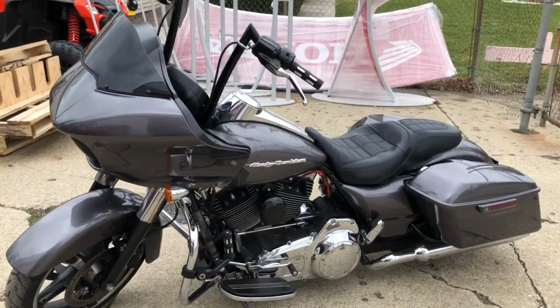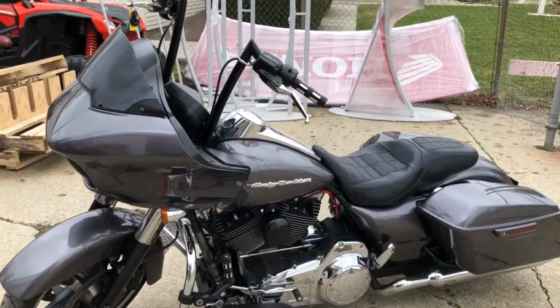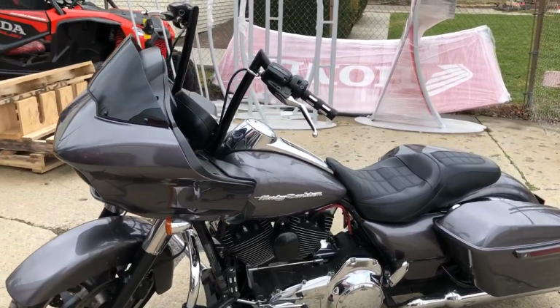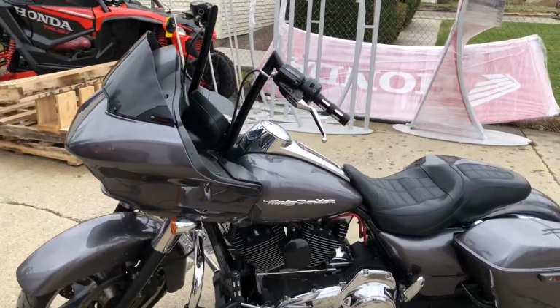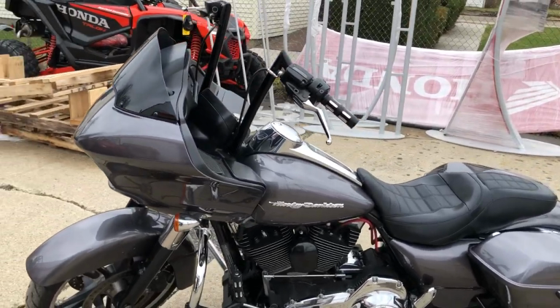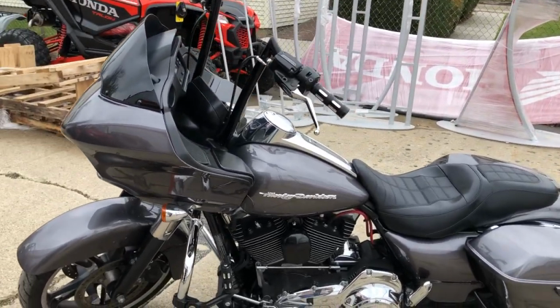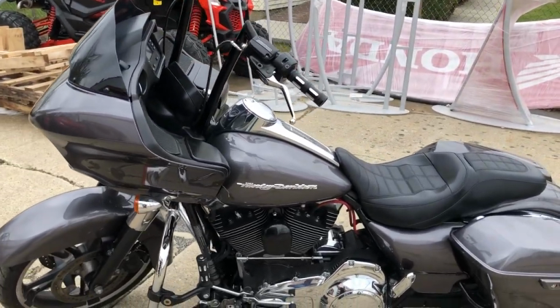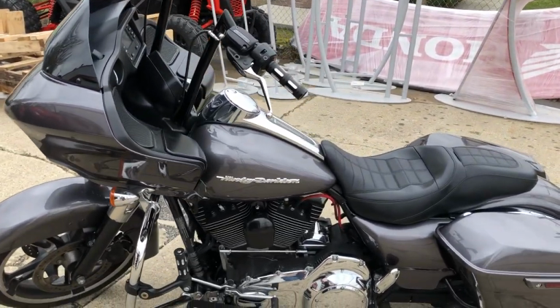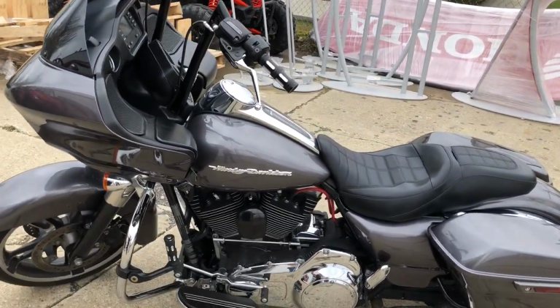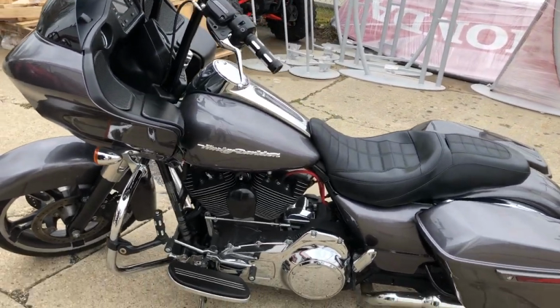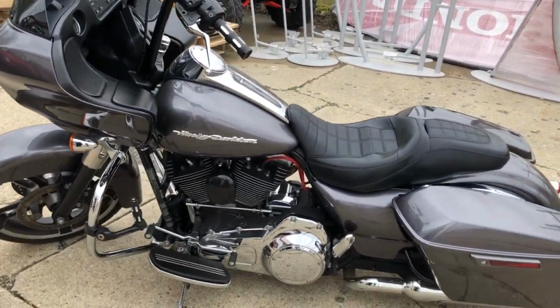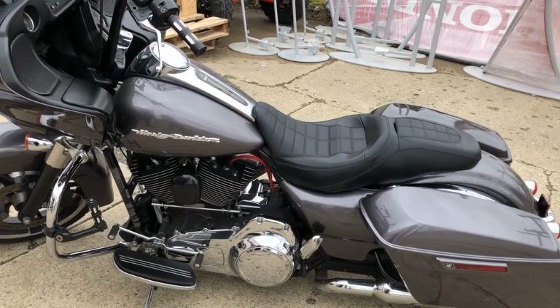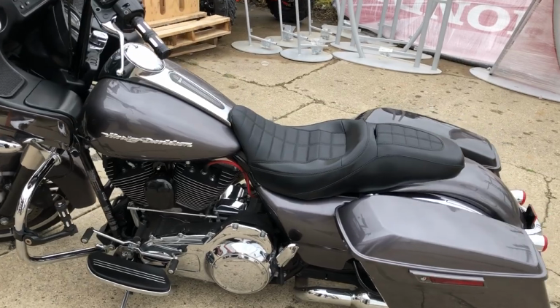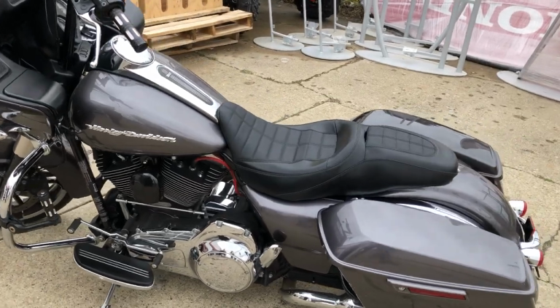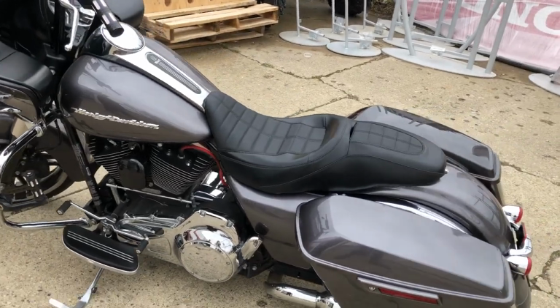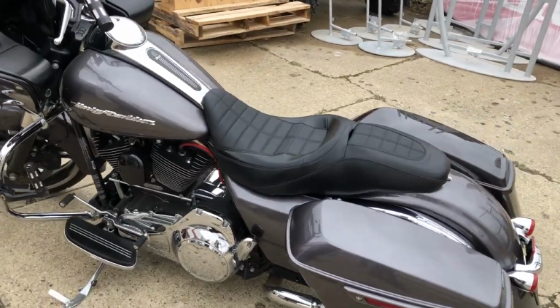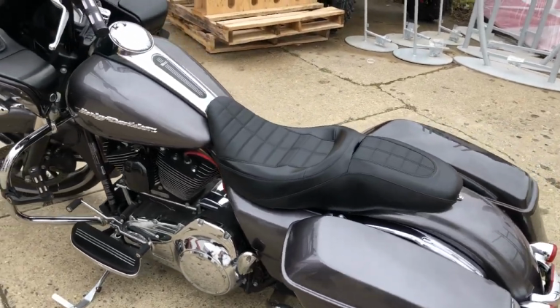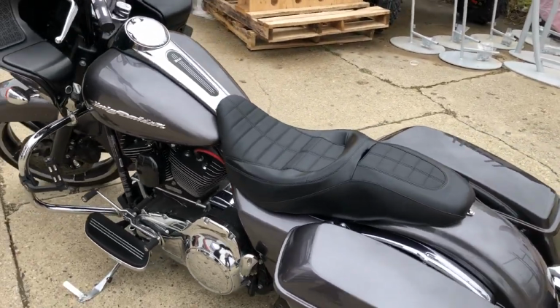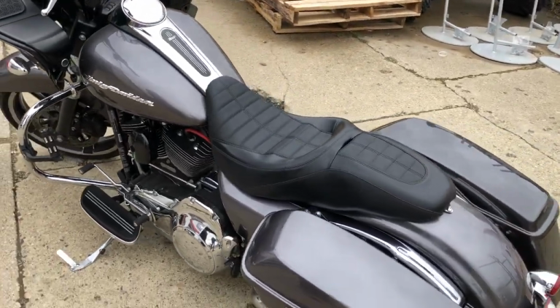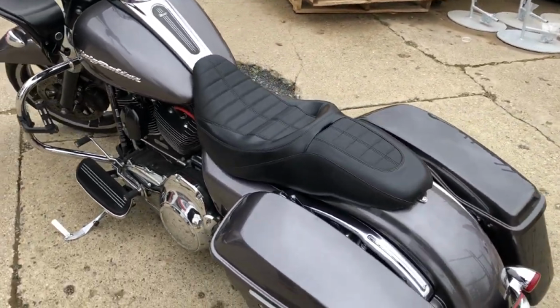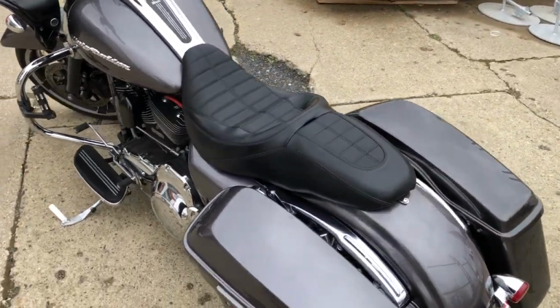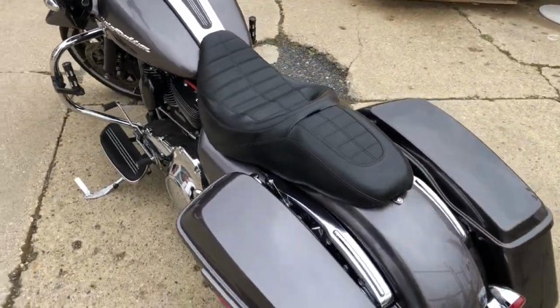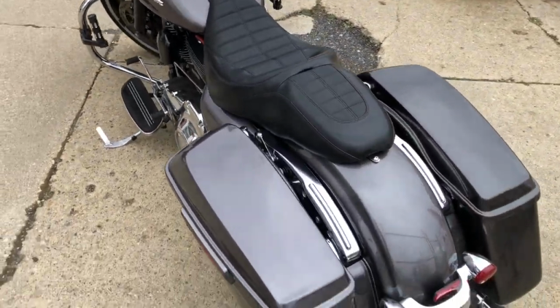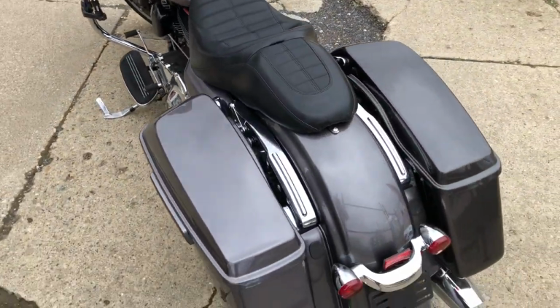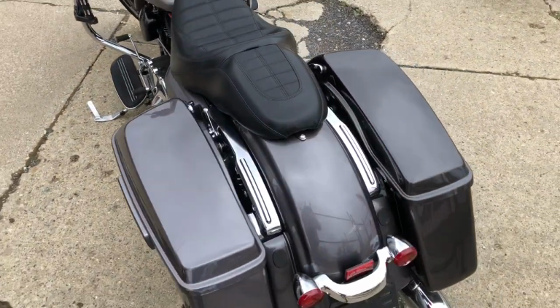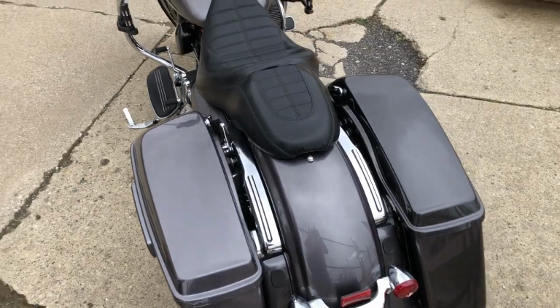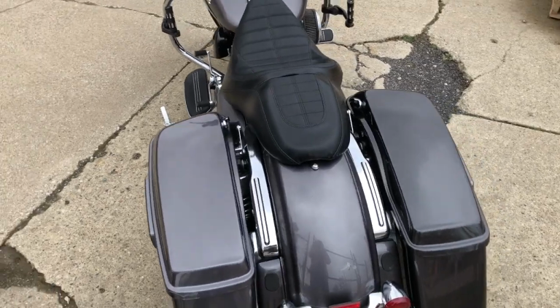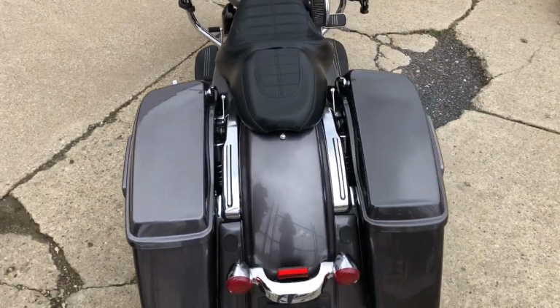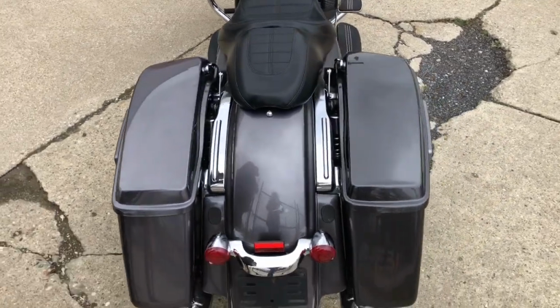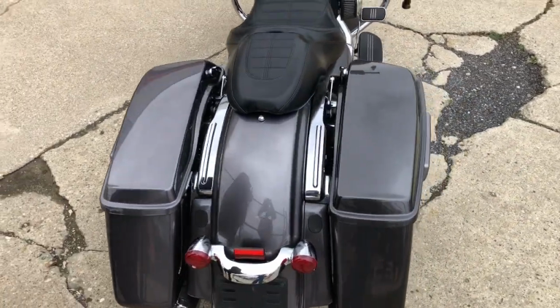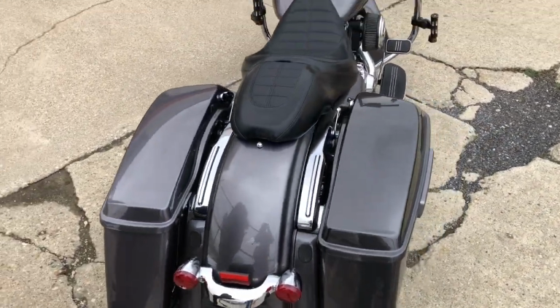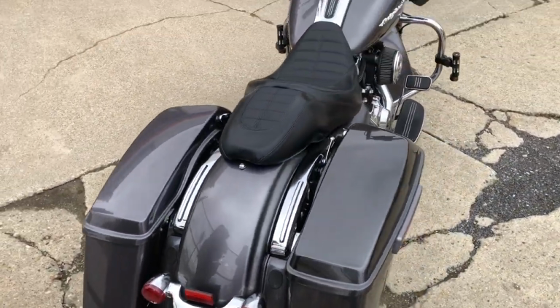Hey guys, ApprovalPowerSports.com here doing some videos on some stuff that just came in. Check out this 2016 Road Glide we got for sale. This one's only got 14,372 miles on it and comes in that hard-to-find charcoal pearl paint.